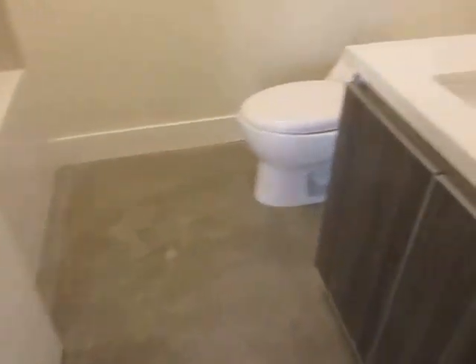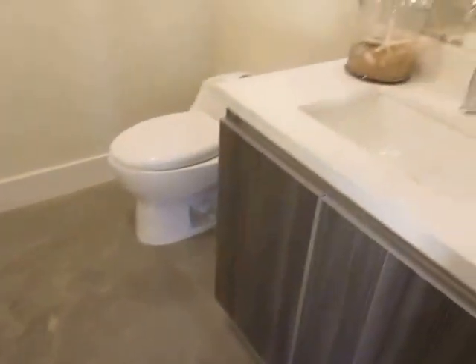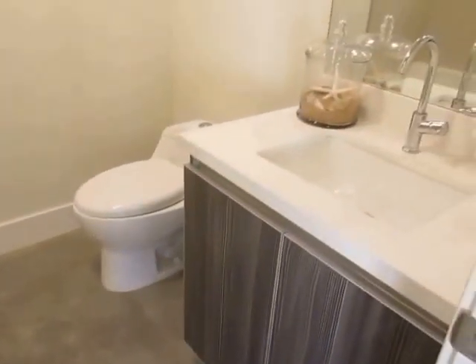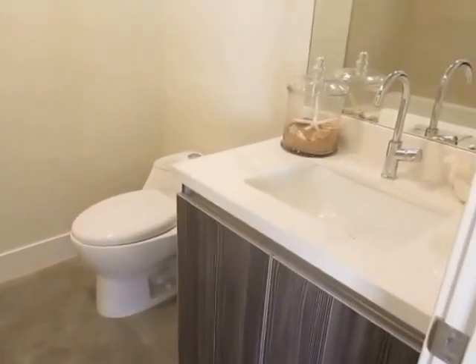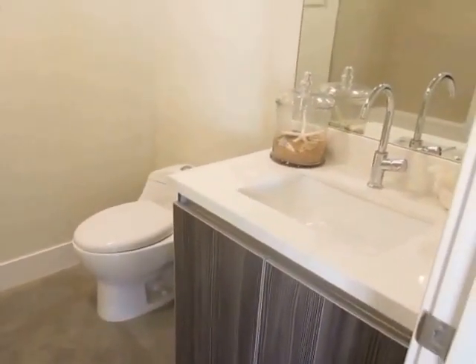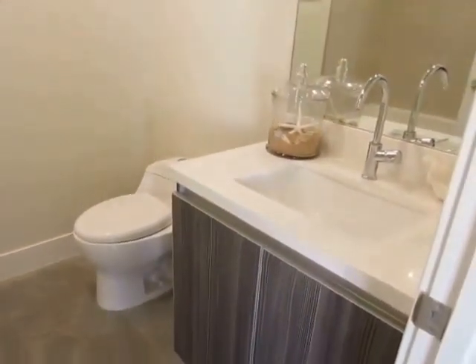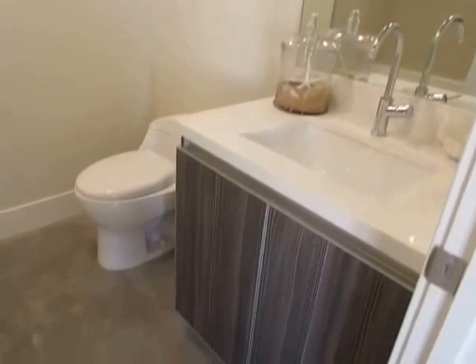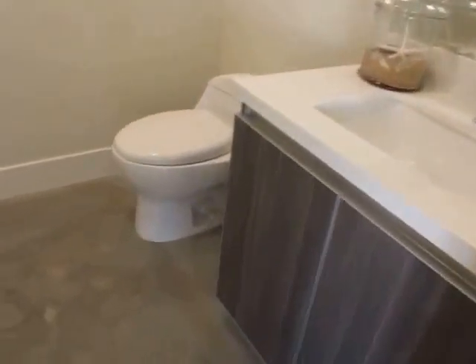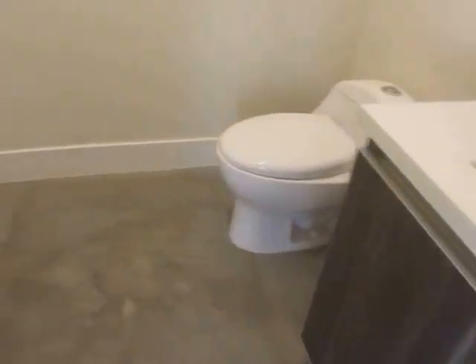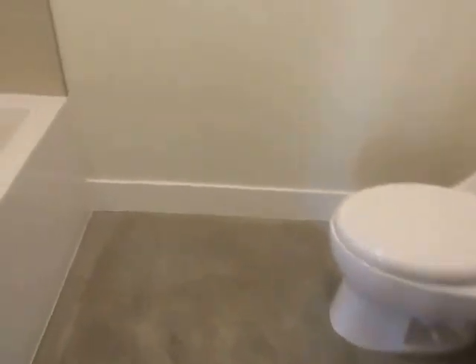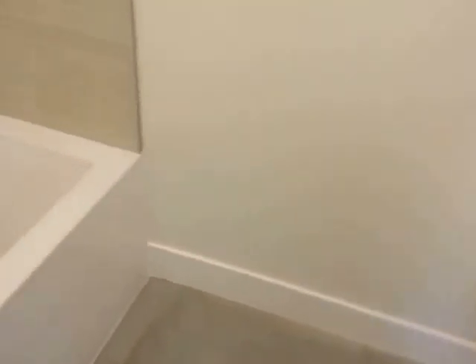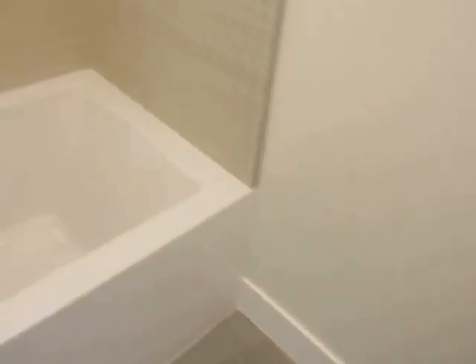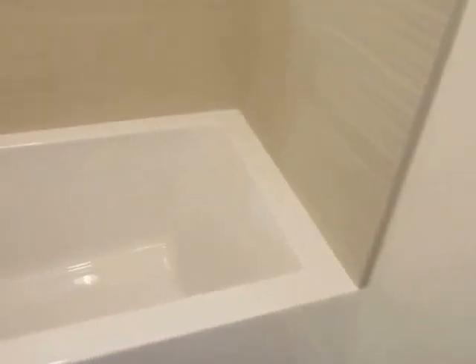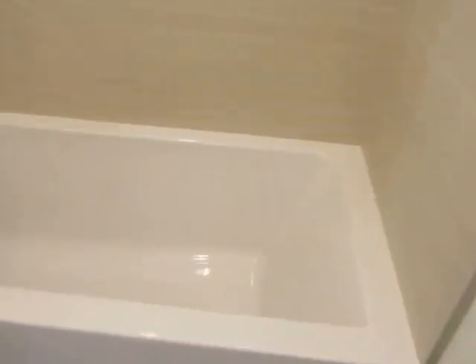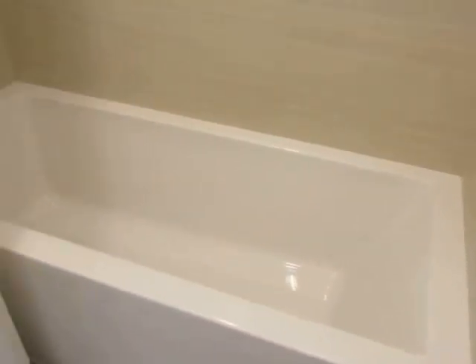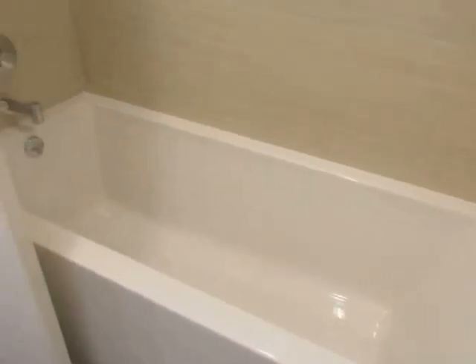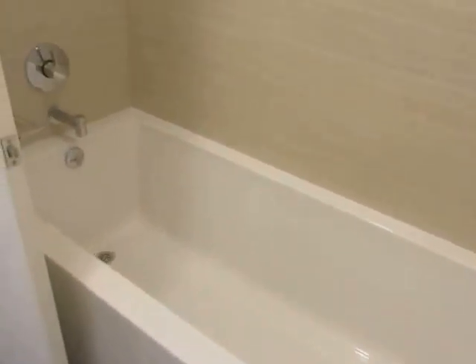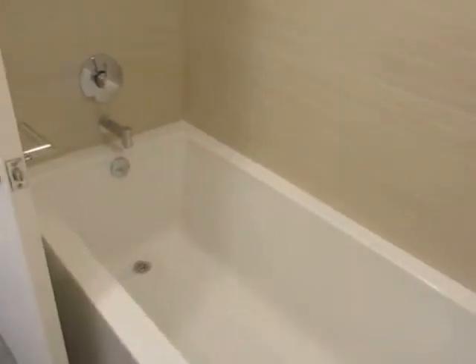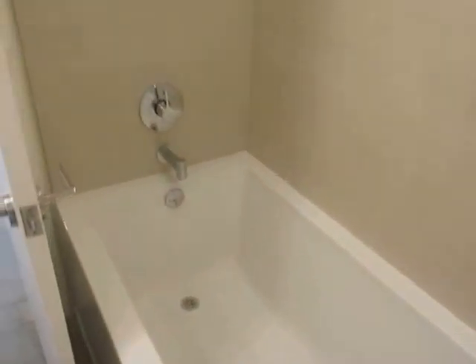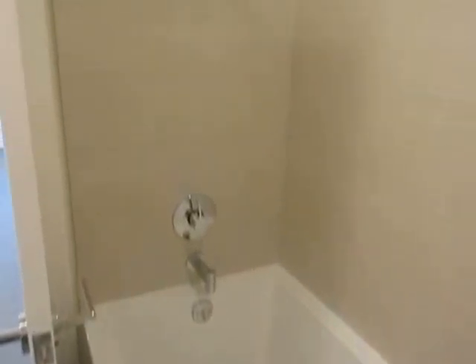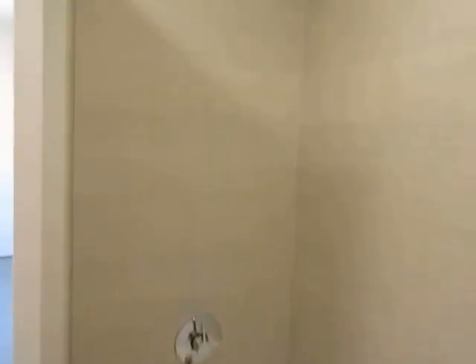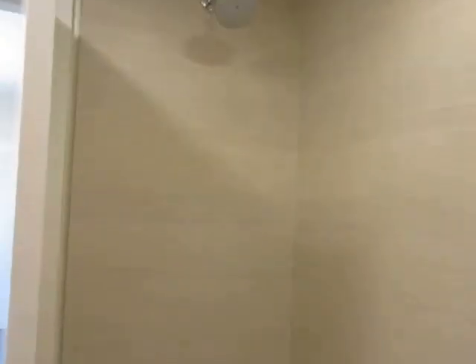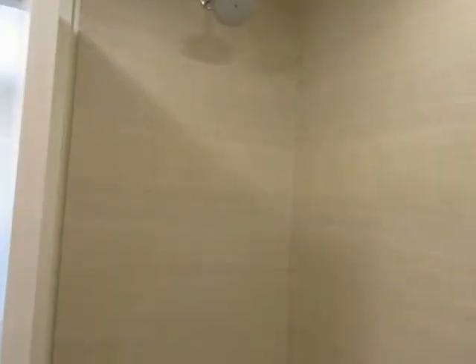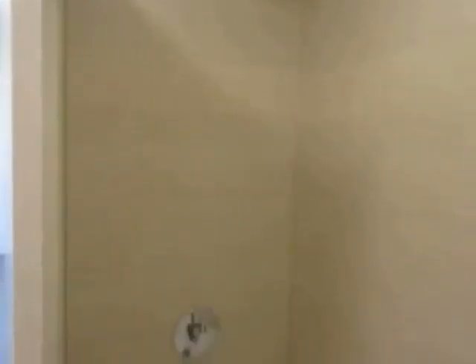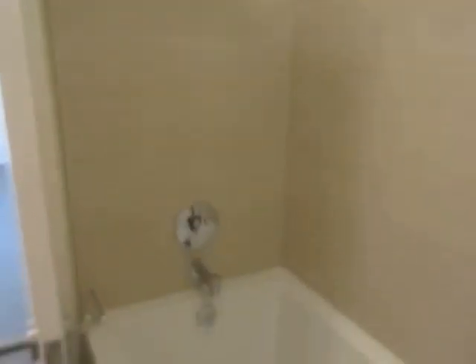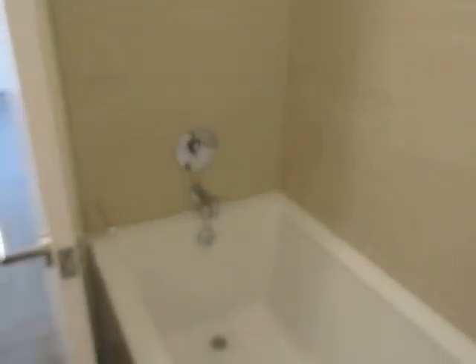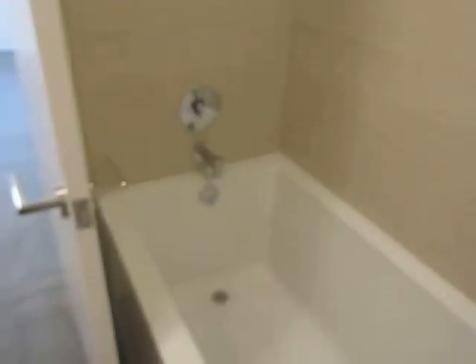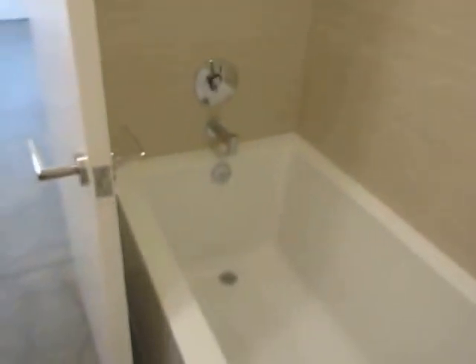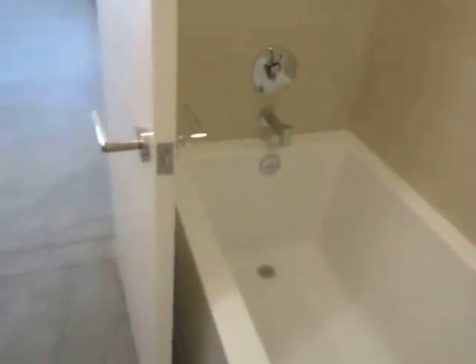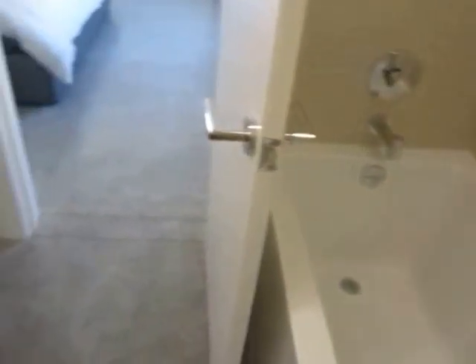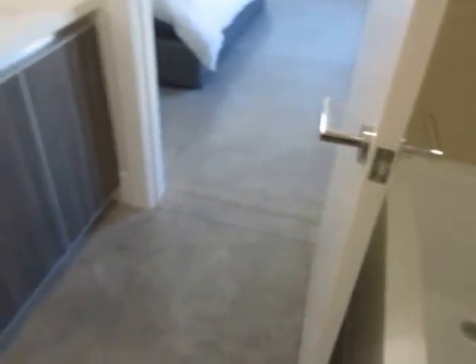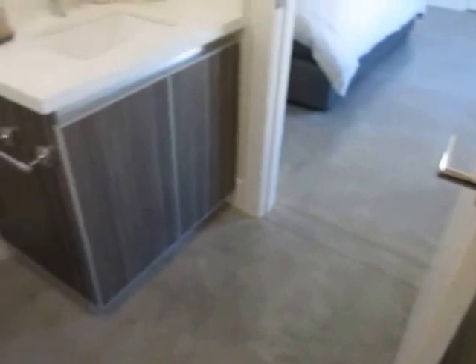The bathroom features a custom vanity and a full tub and shower.